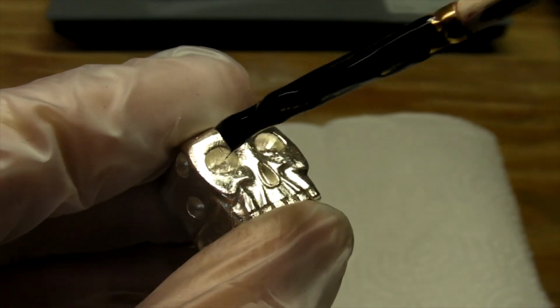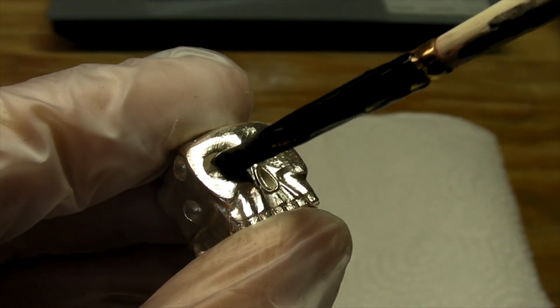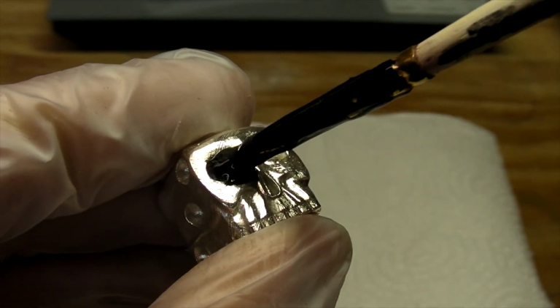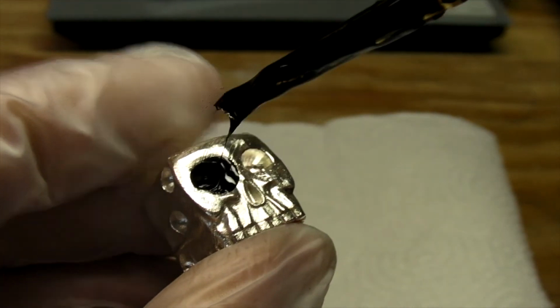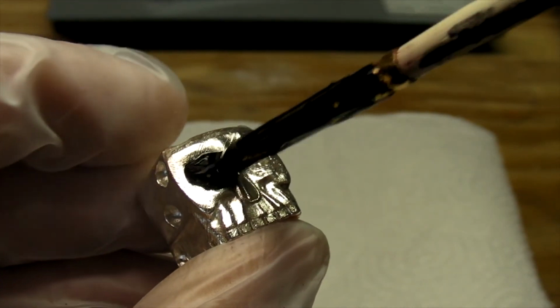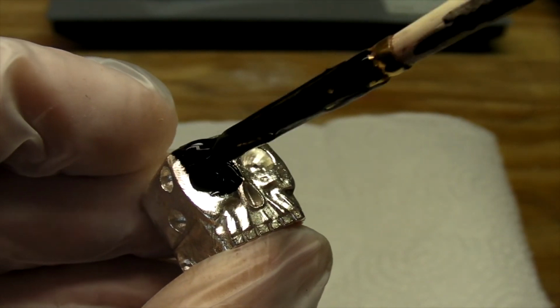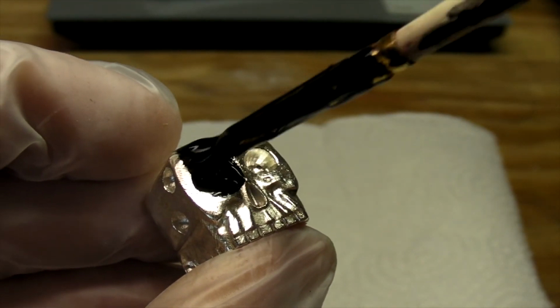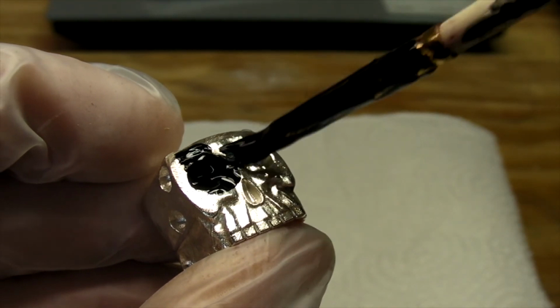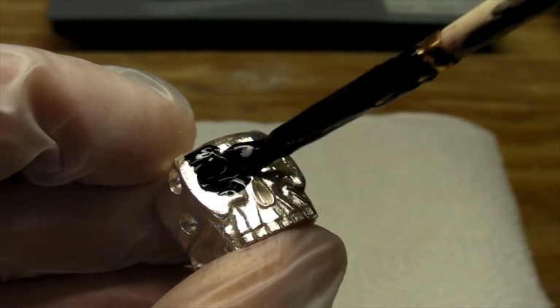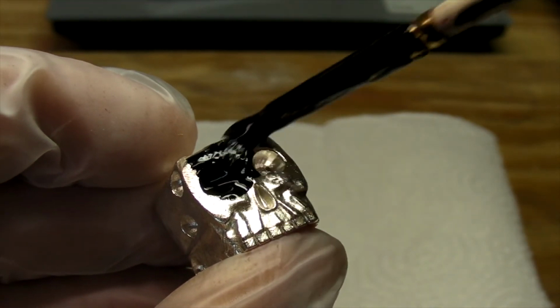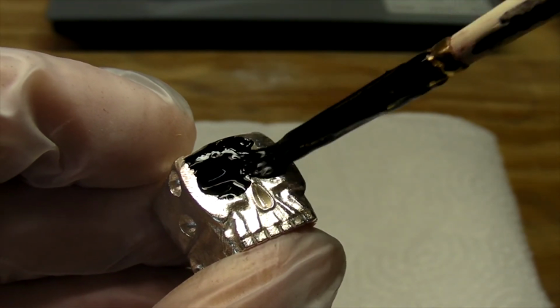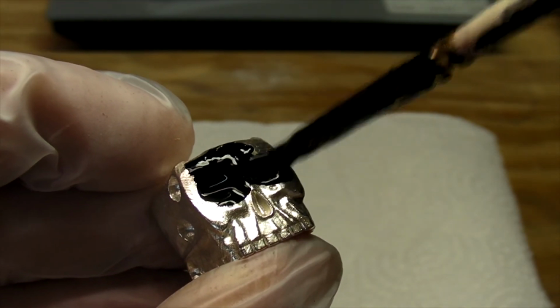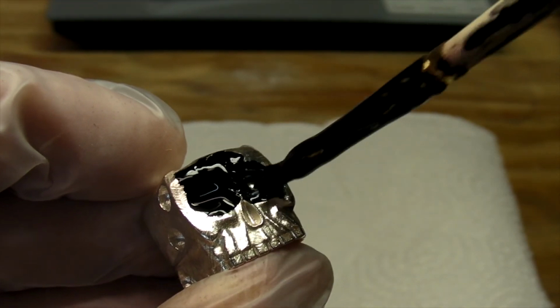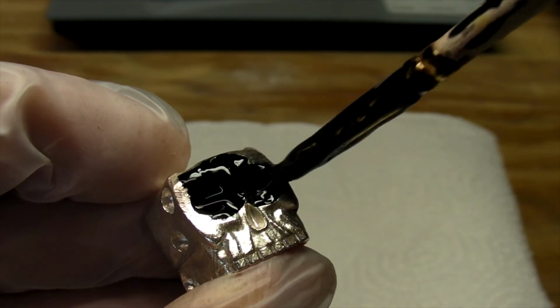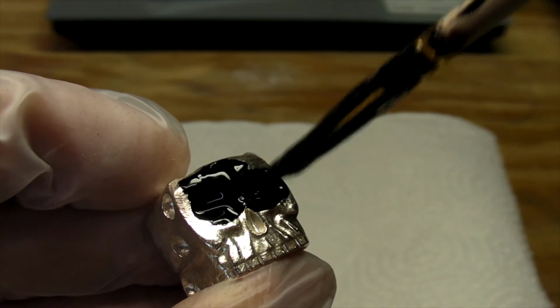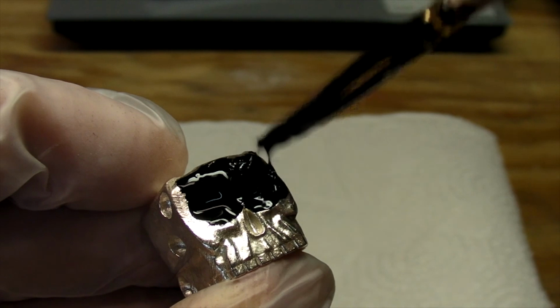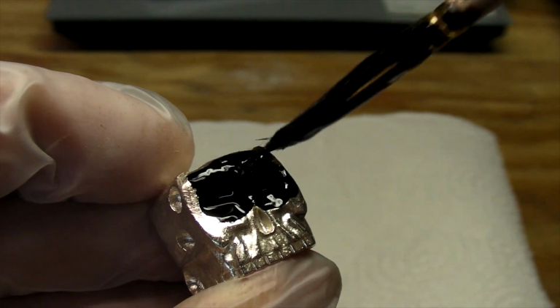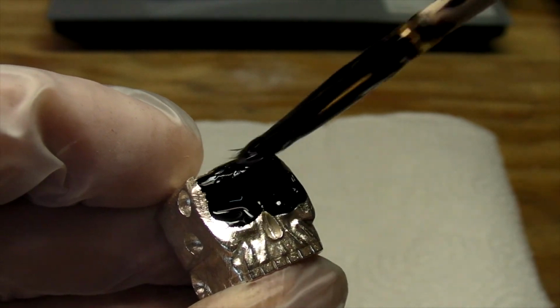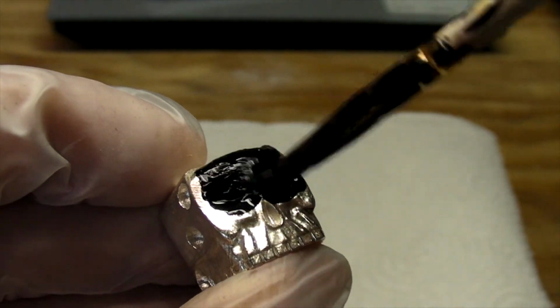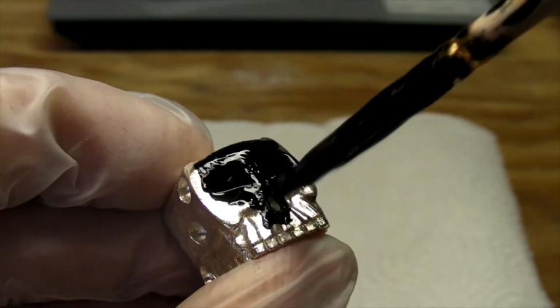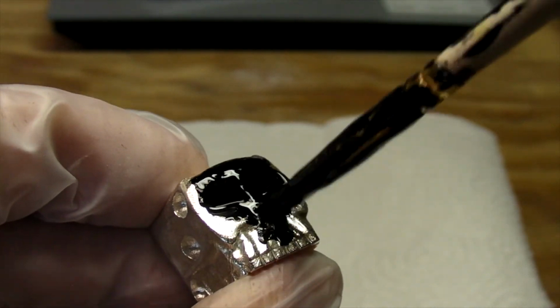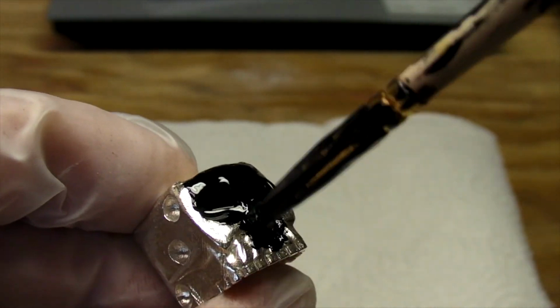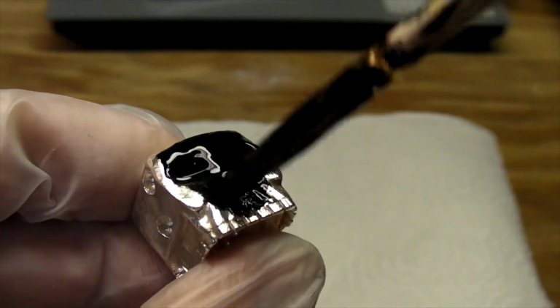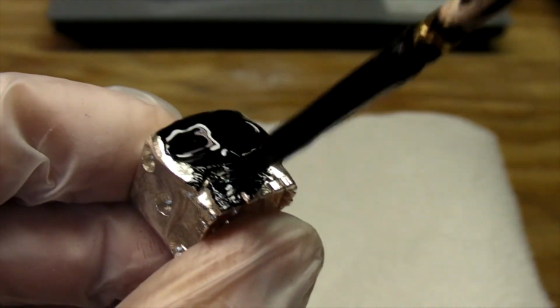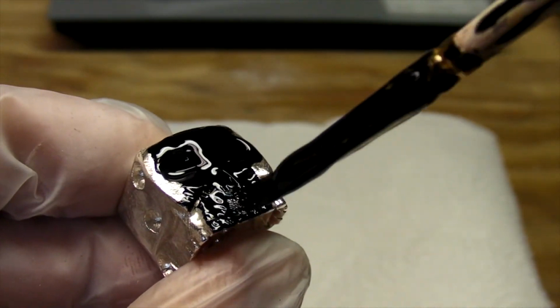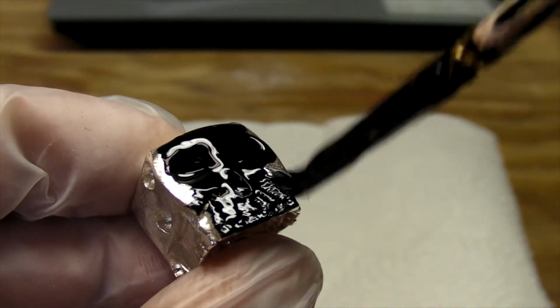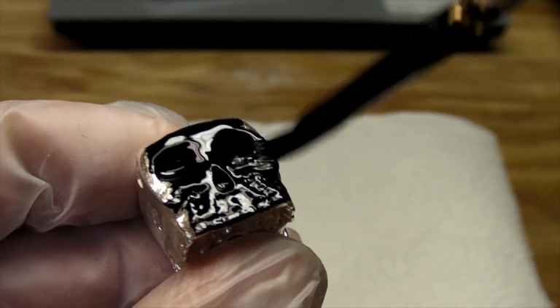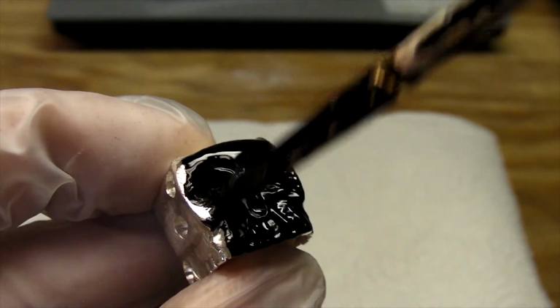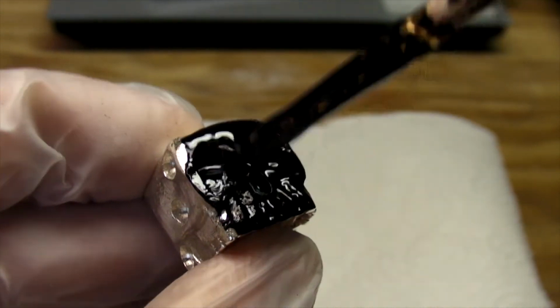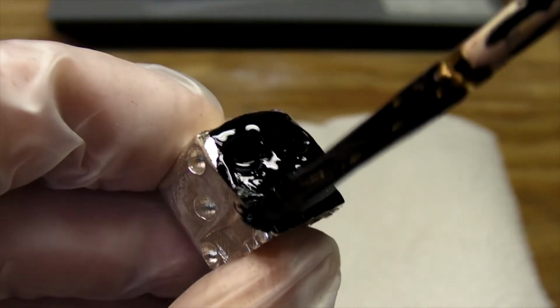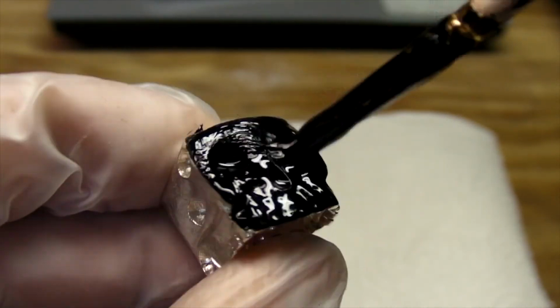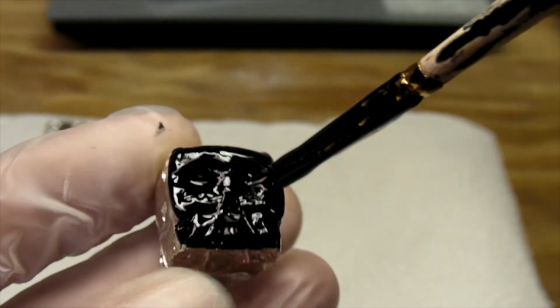I also made a pair in silver, because, well, of course I would. I like to think of them as jewelry you can play with.